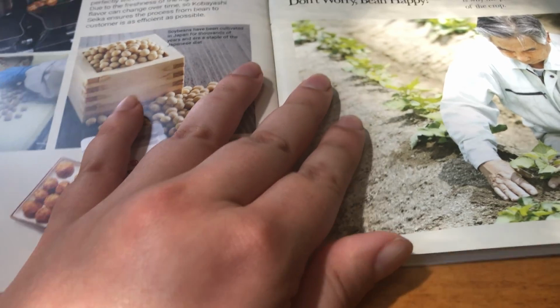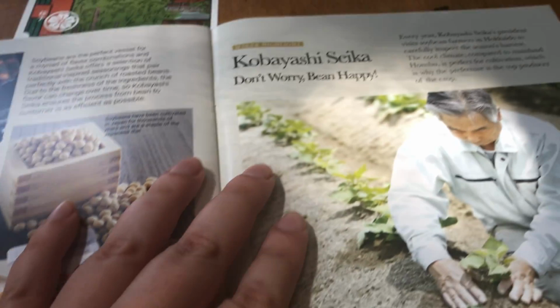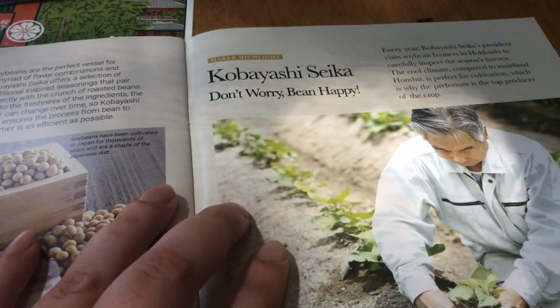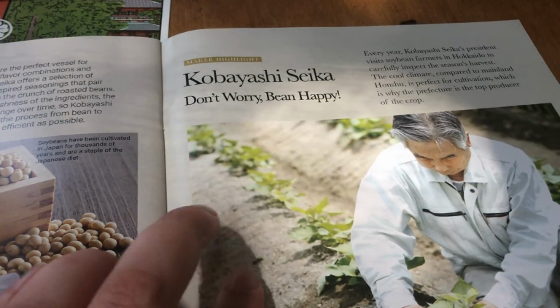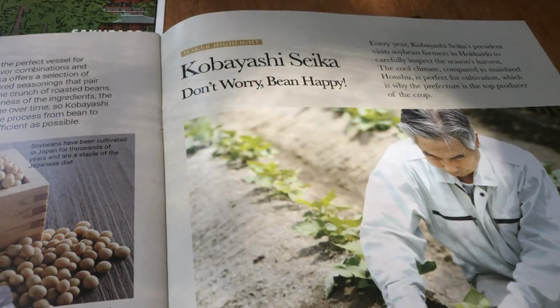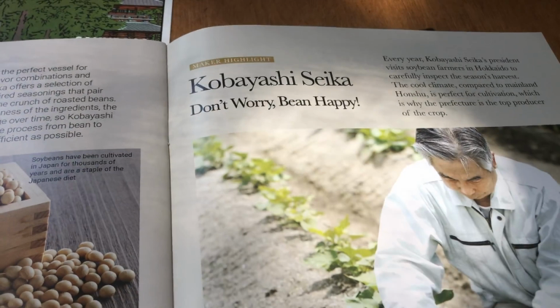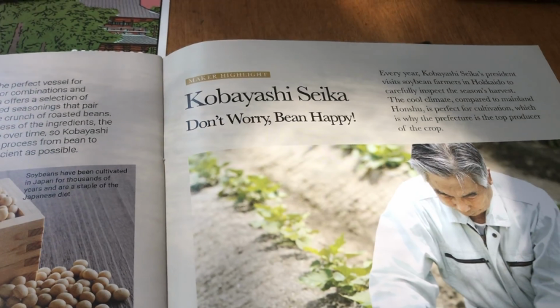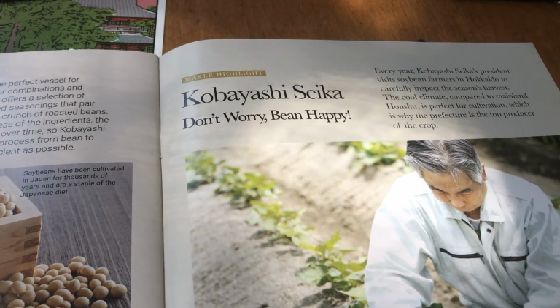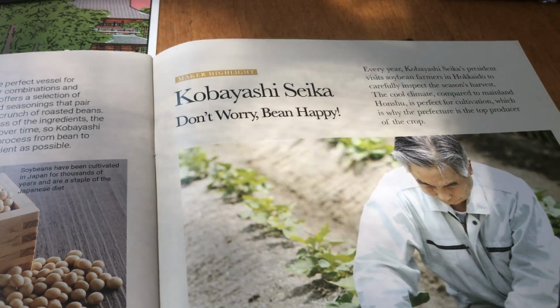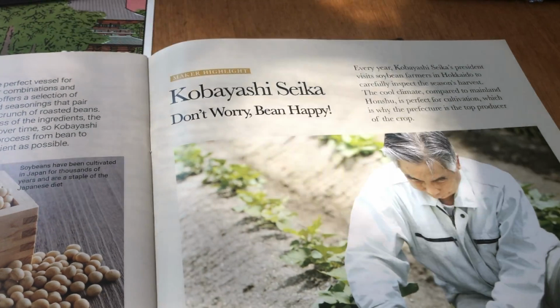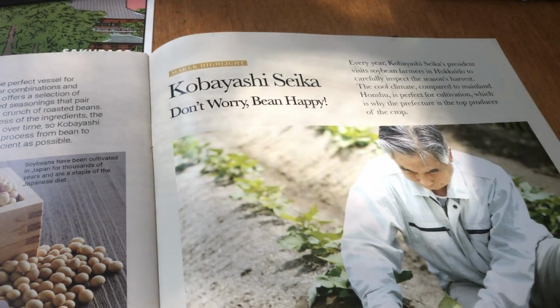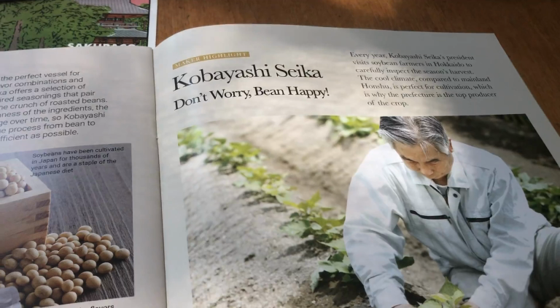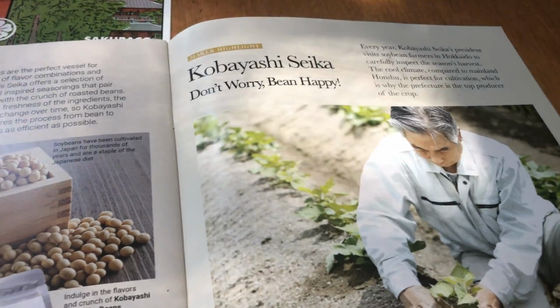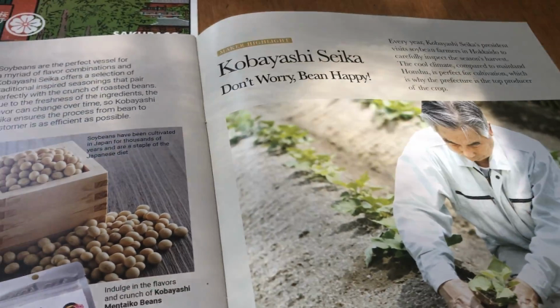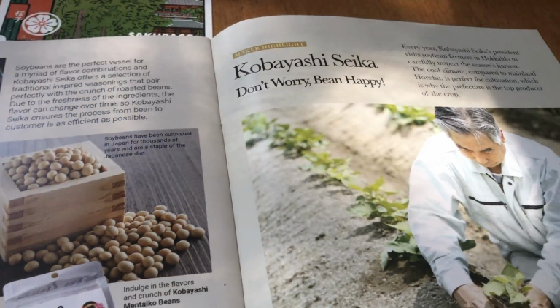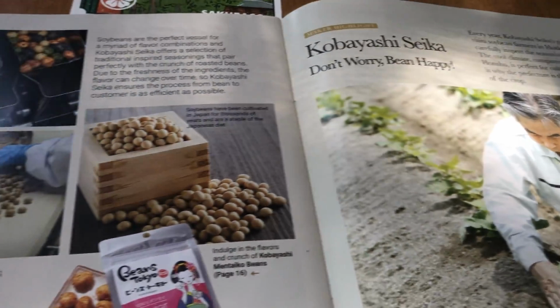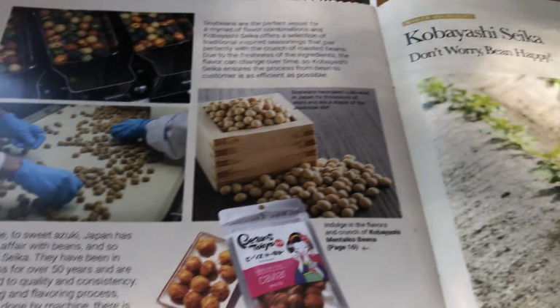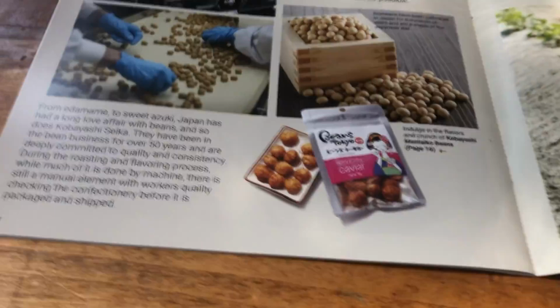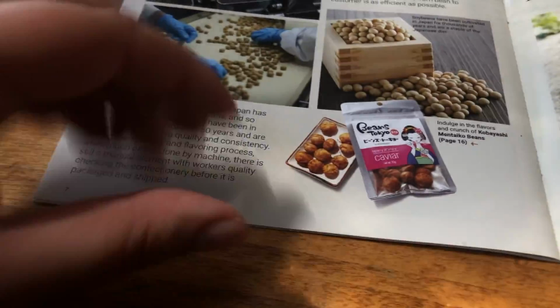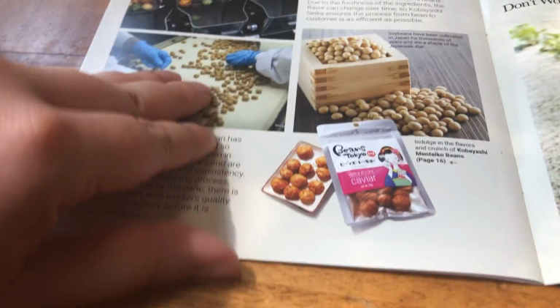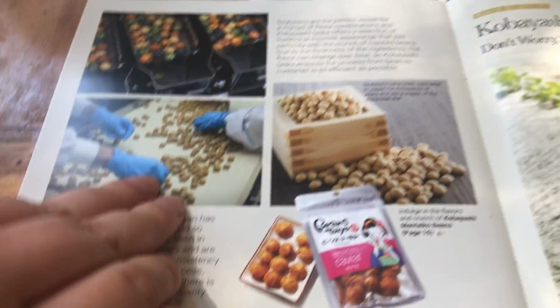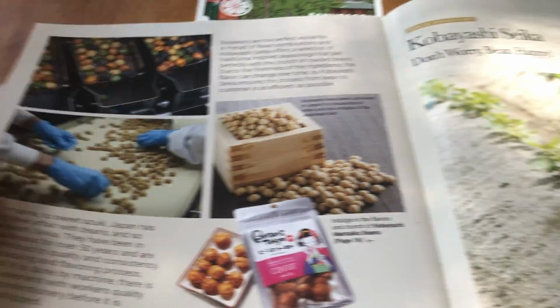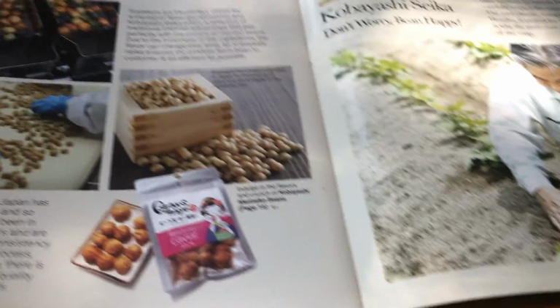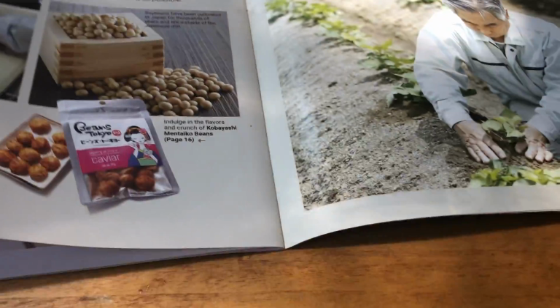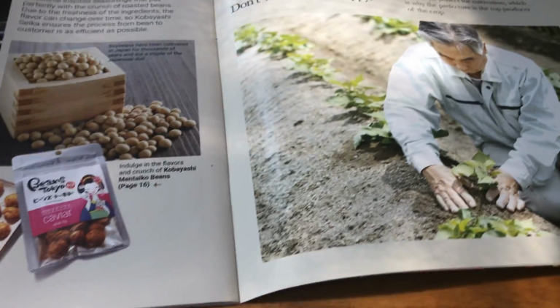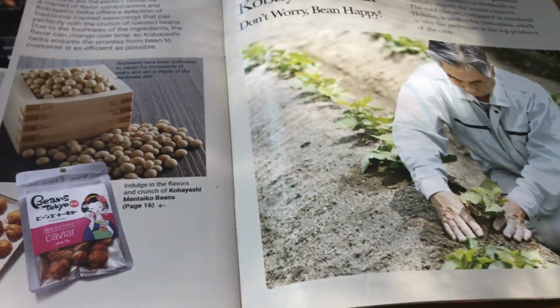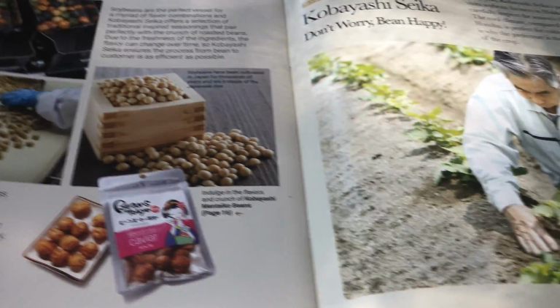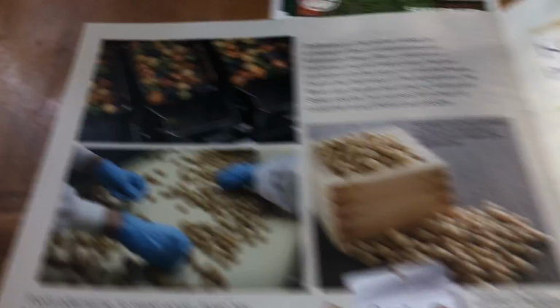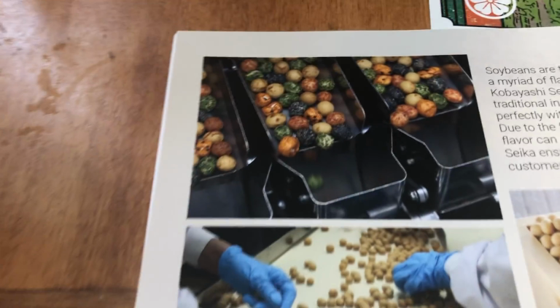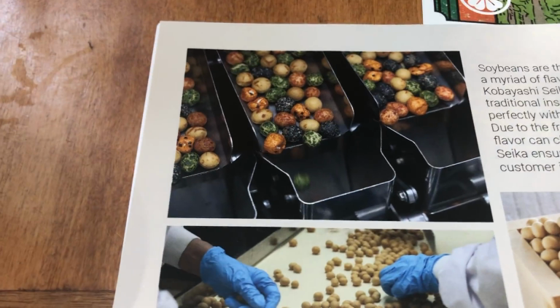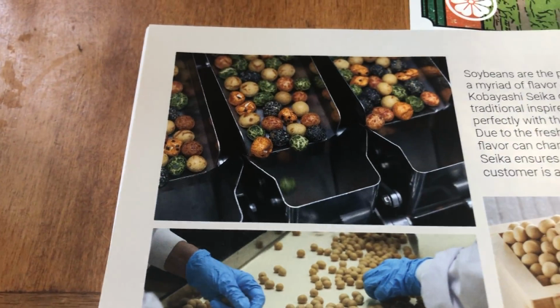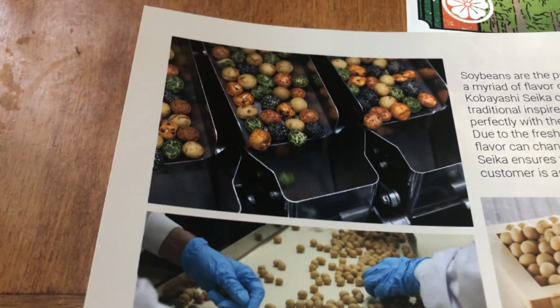Another maker is Kobayashi Seika, and they make fried beans. There are different flavors.